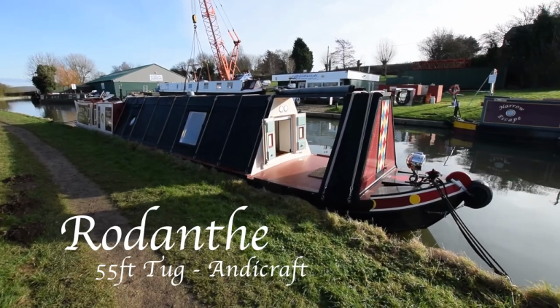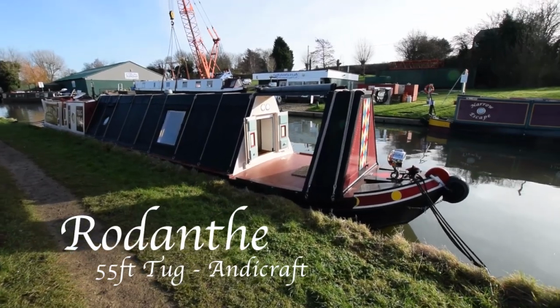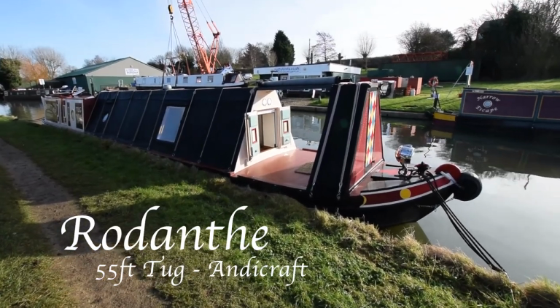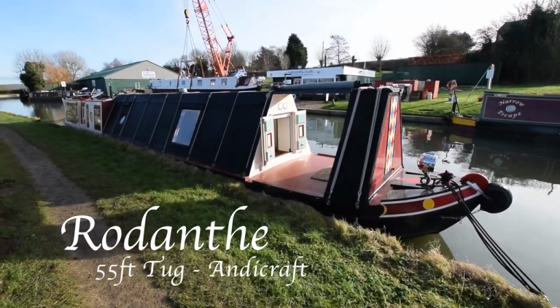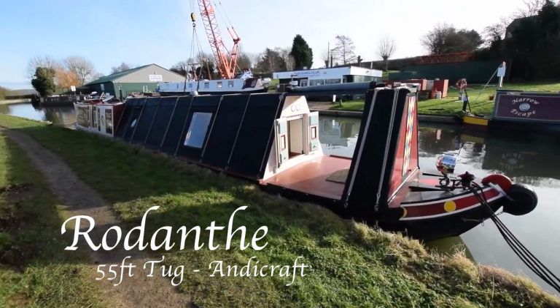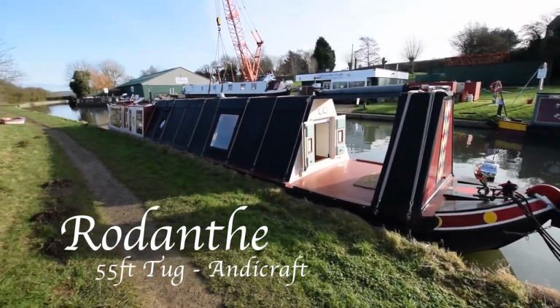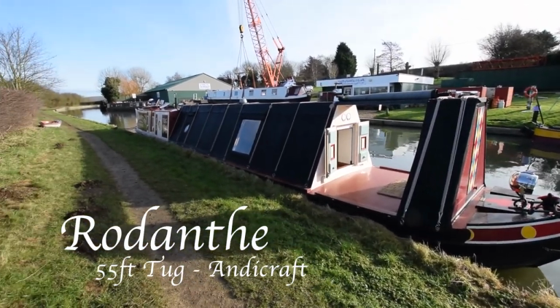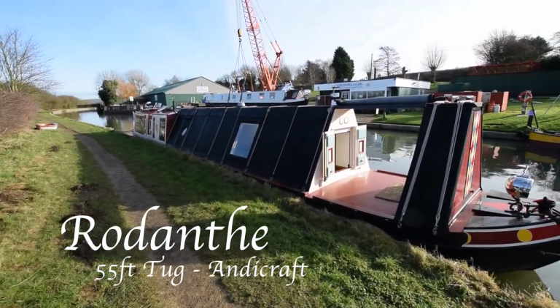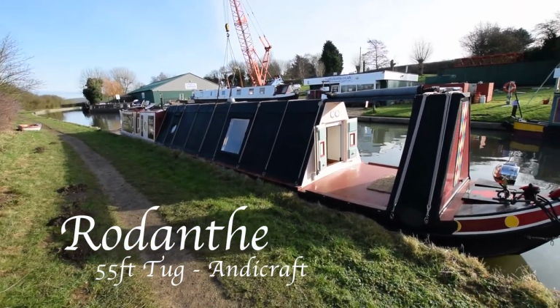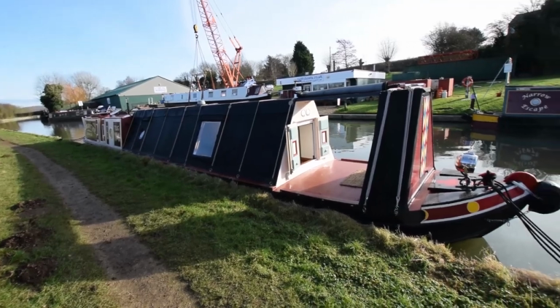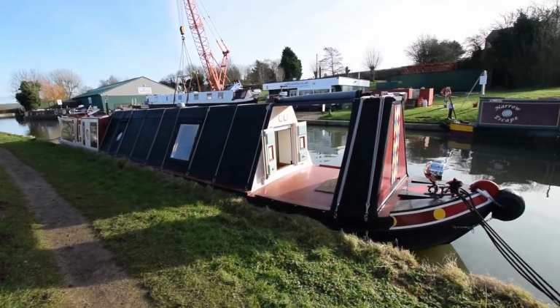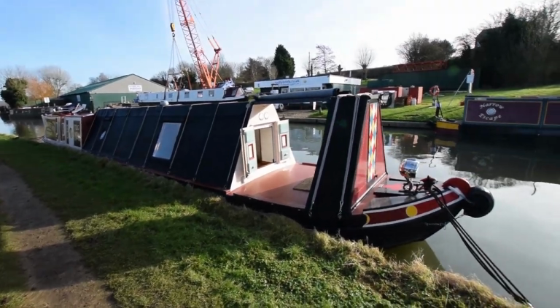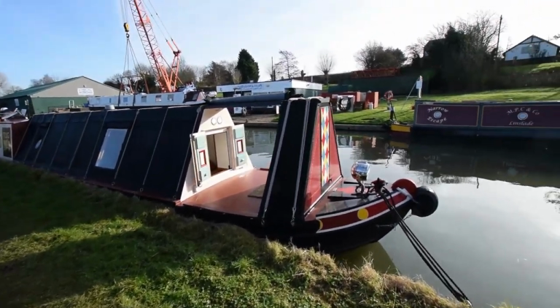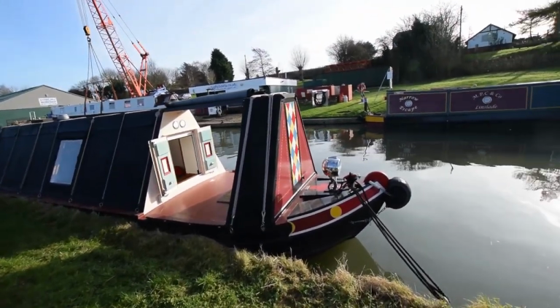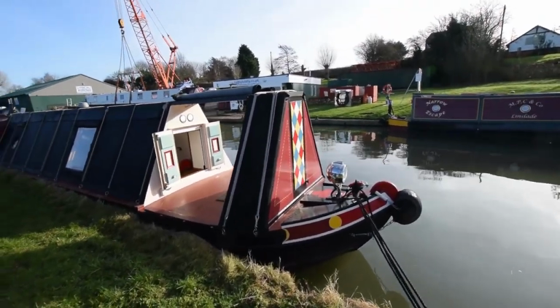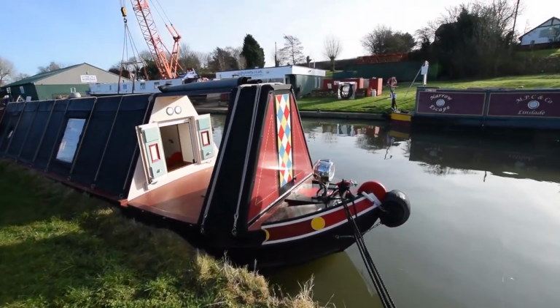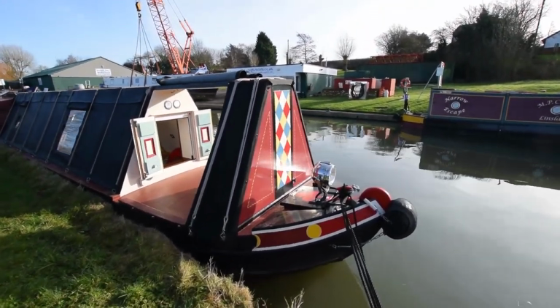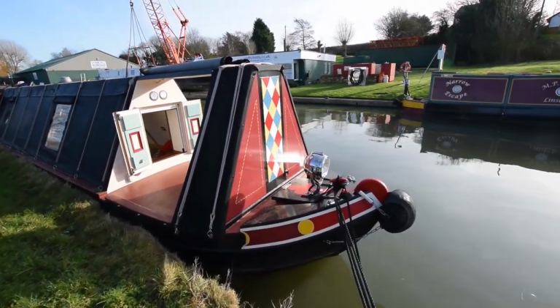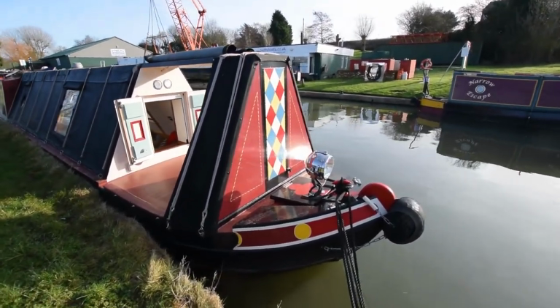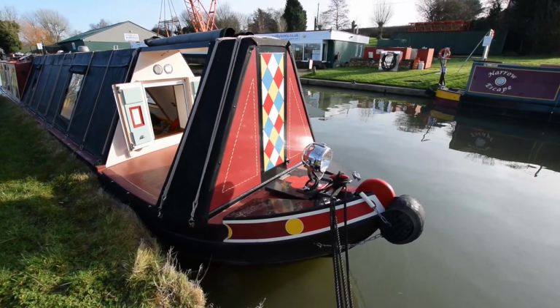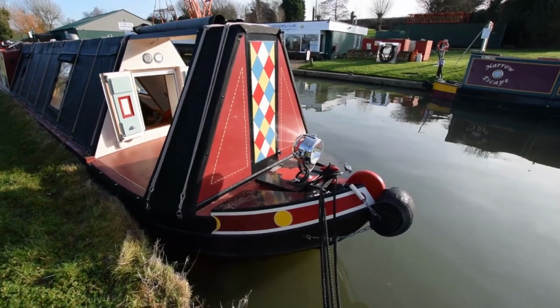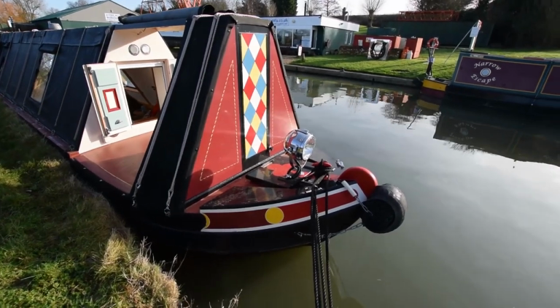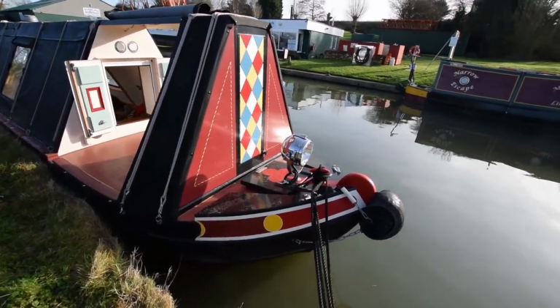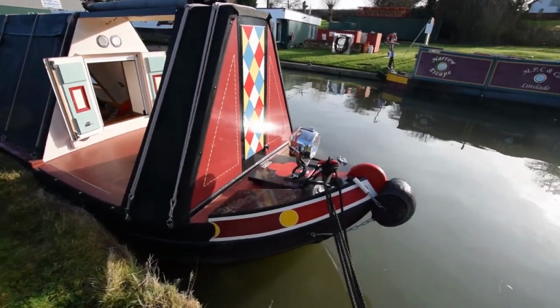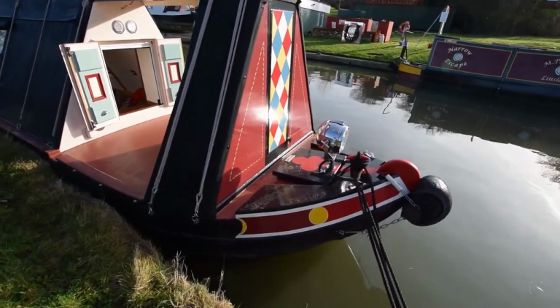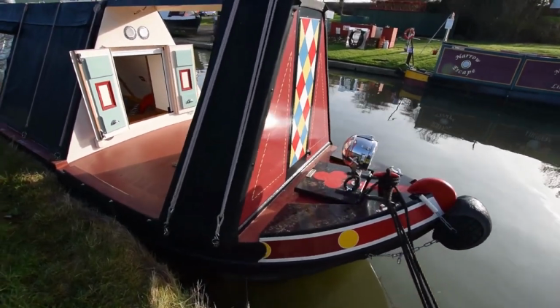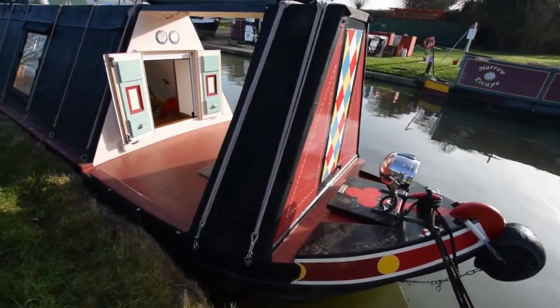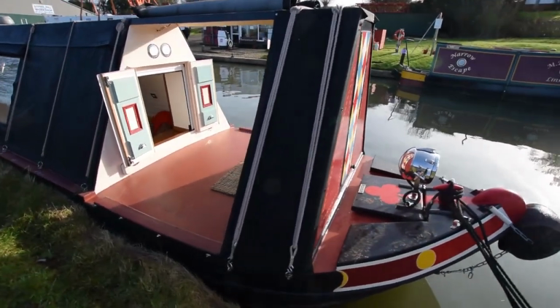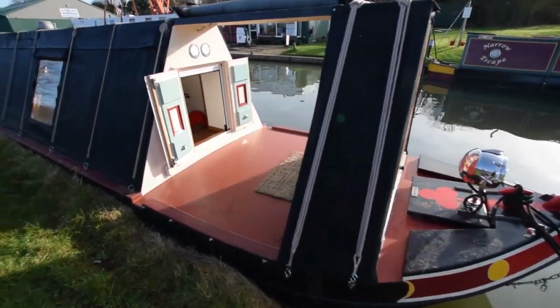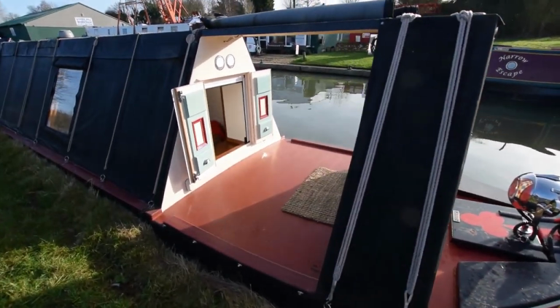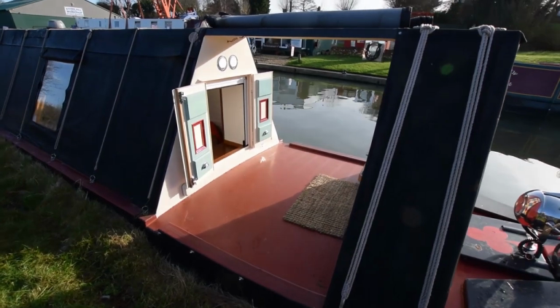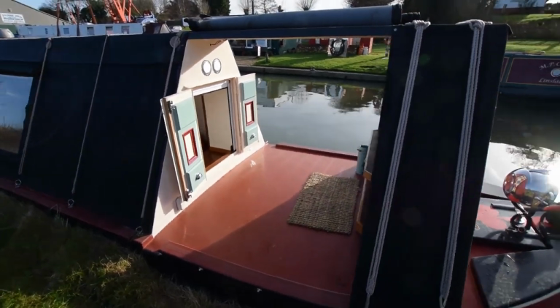It's a lovely winter's day here at Stowe Hill and here's a lovely boat. It's a 2014 55-foot undercloth conversion tug built by Andy Craft — very well regarded — and the owner has fitted her out very nicely.